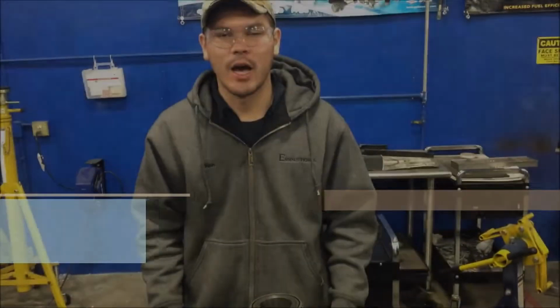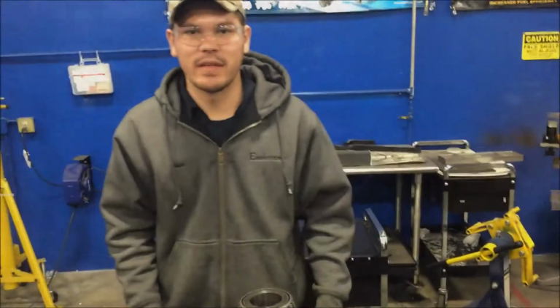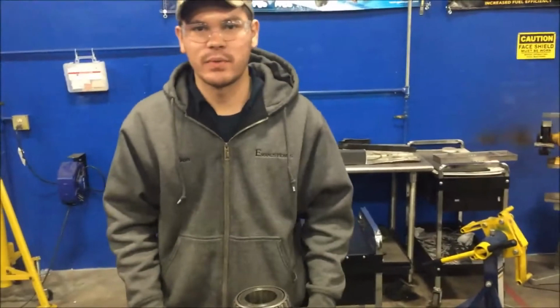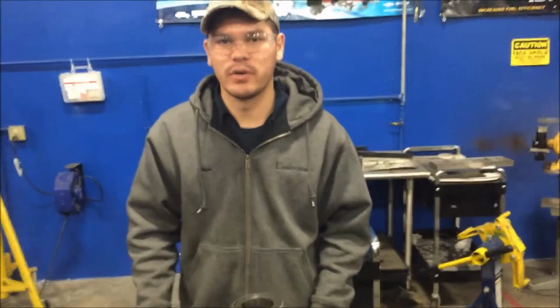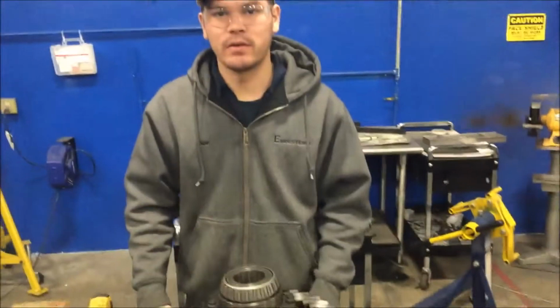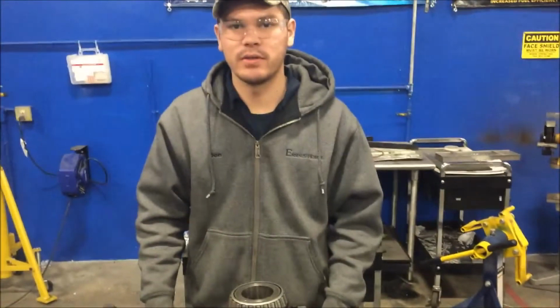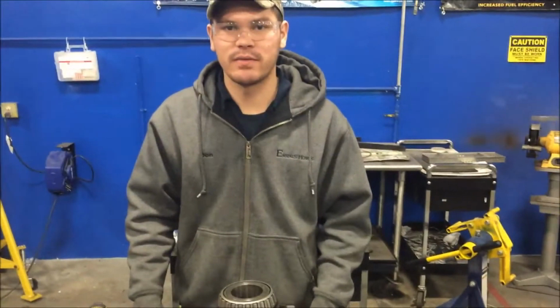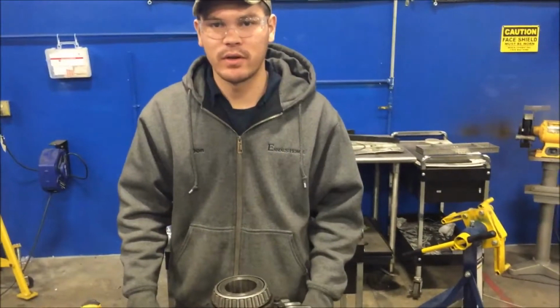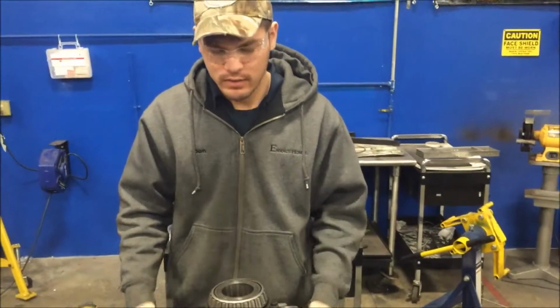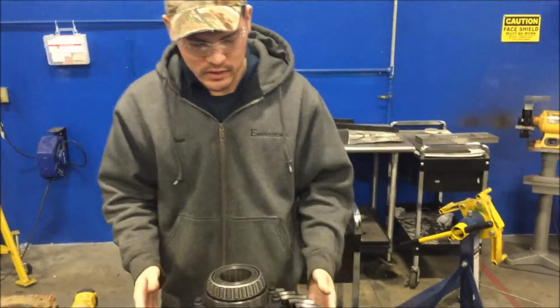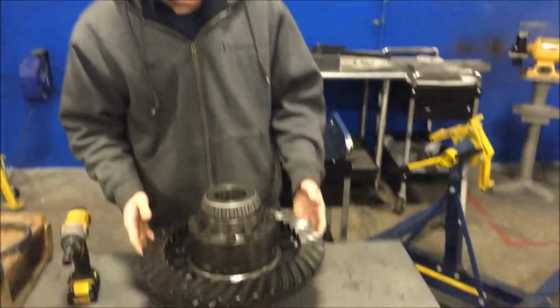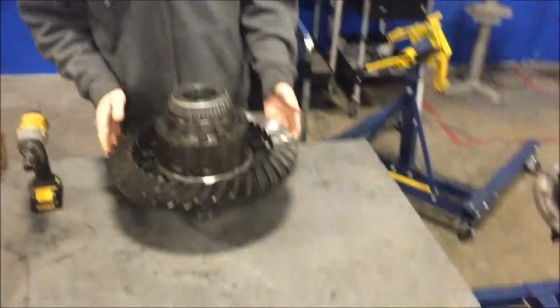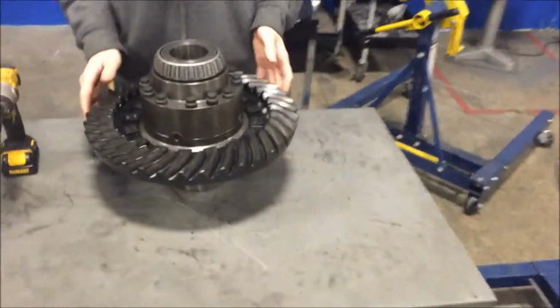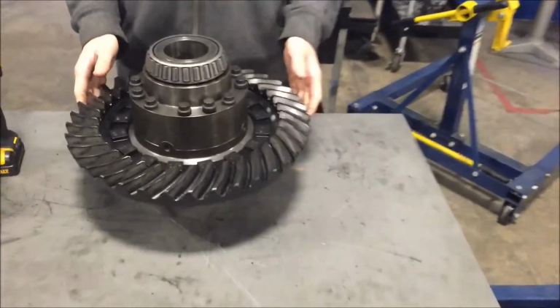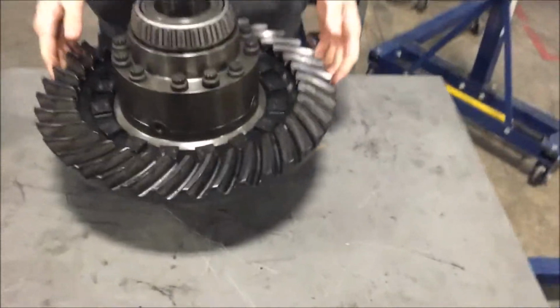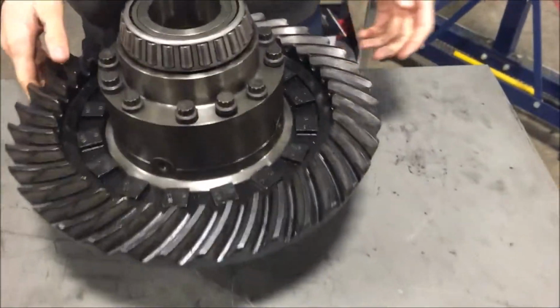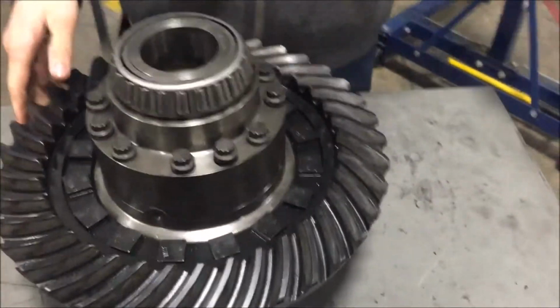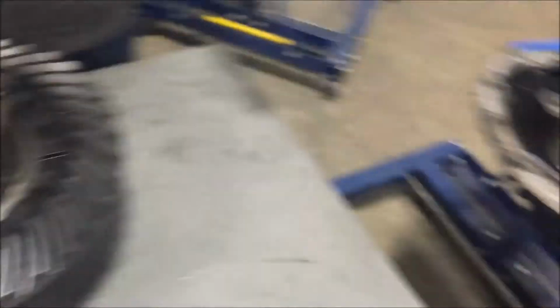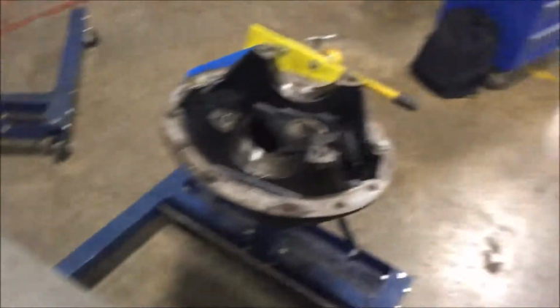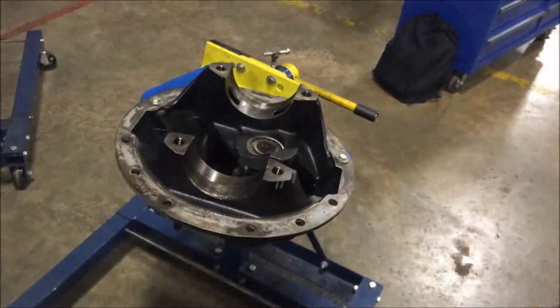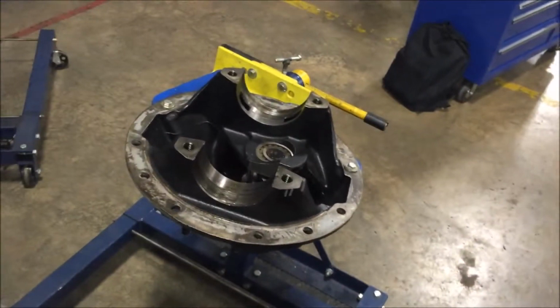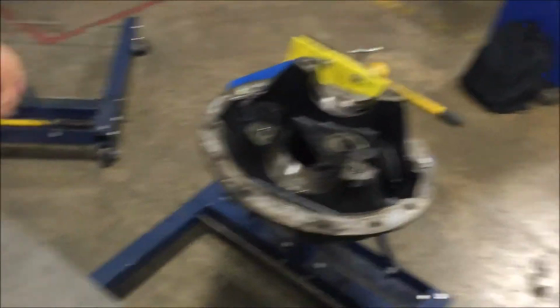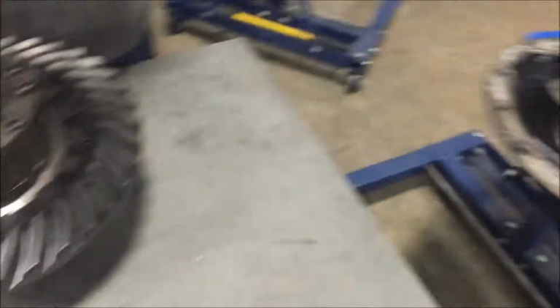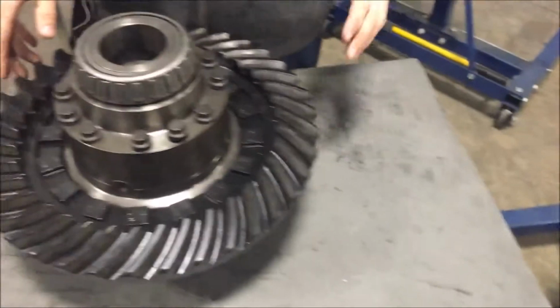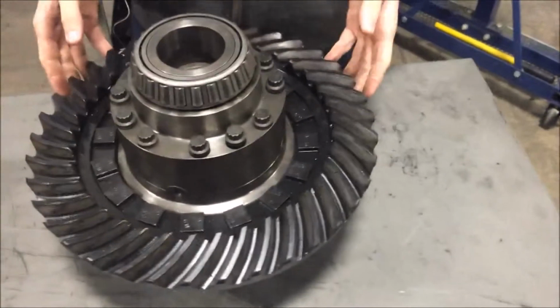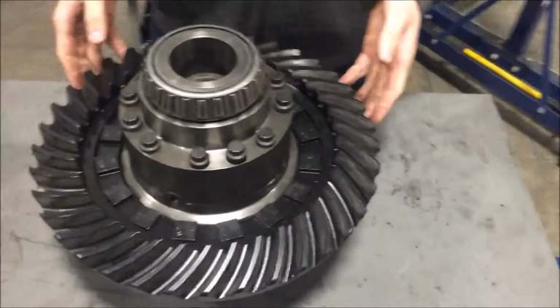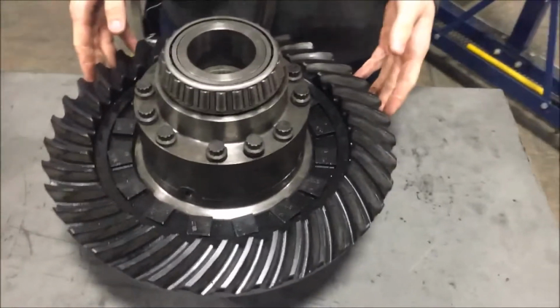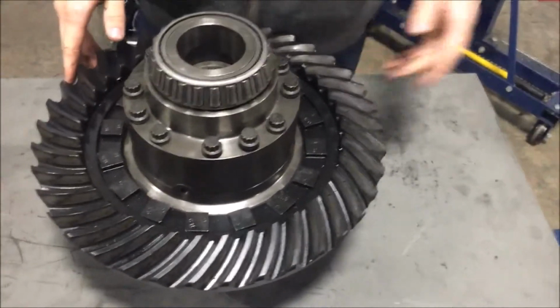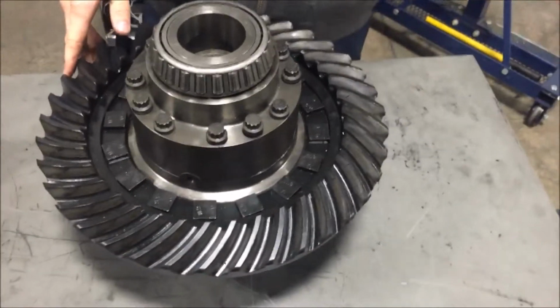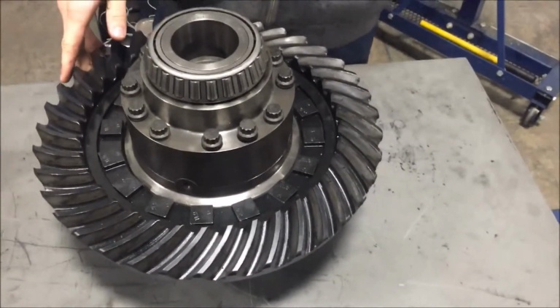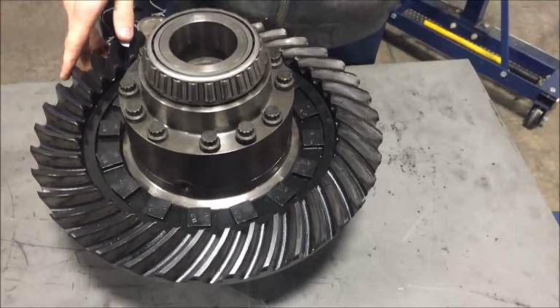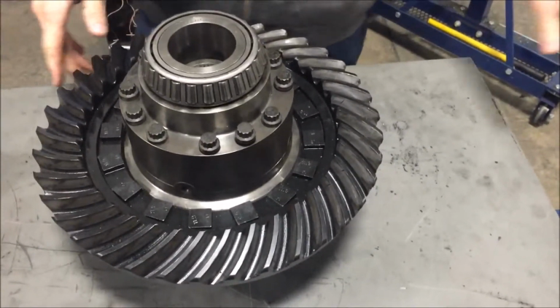Hi, my name is Ethan Lesch. We're here at Jones Tentacle Institute in Jacksonville, Florida. Right here we have a differential removed from a semi. We already pre-staged it and we have the ring gear assembly removed from the housing.